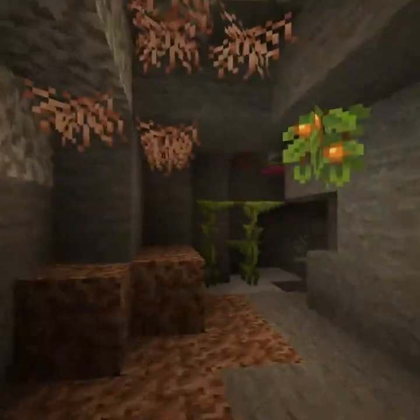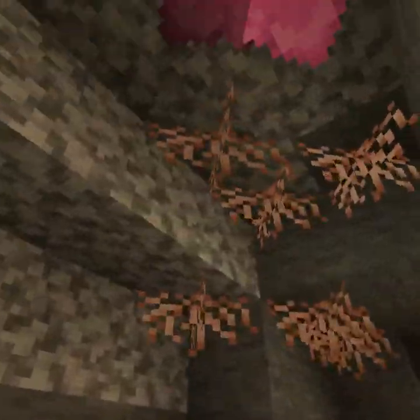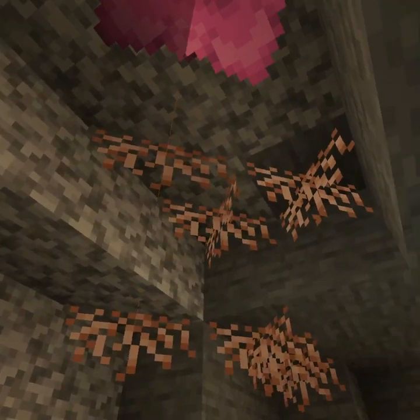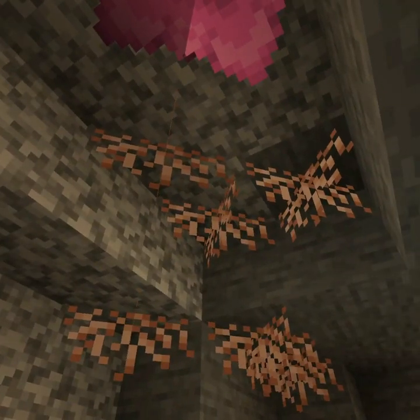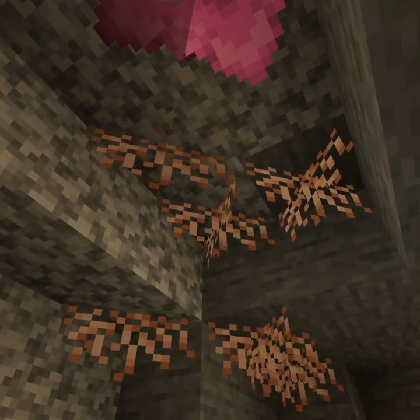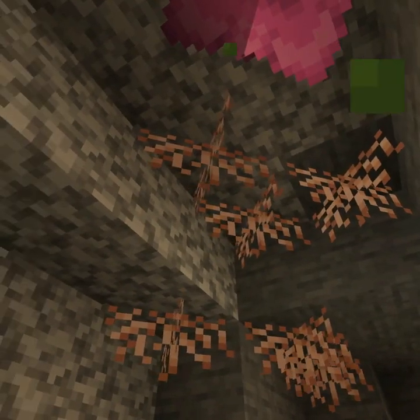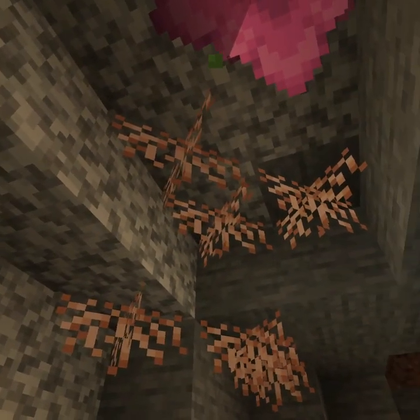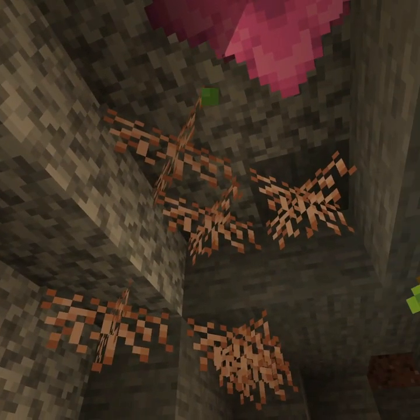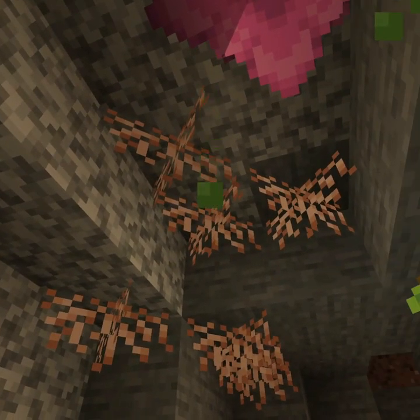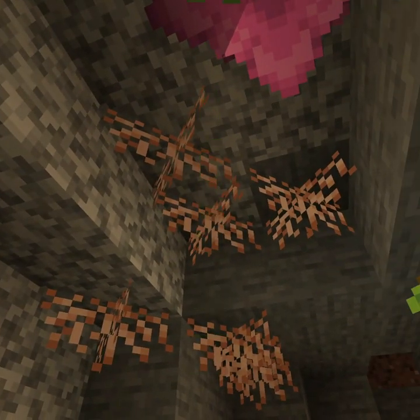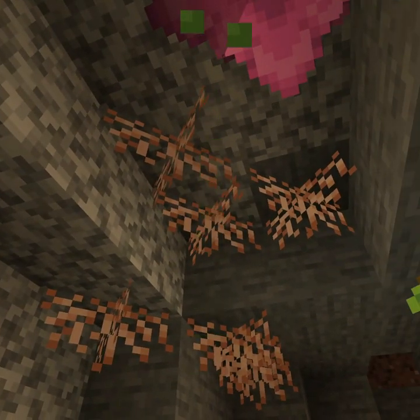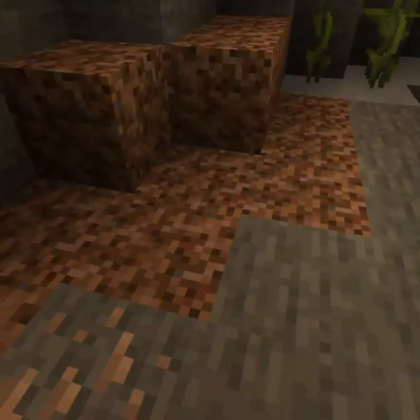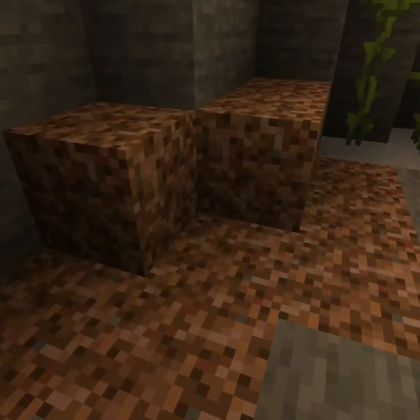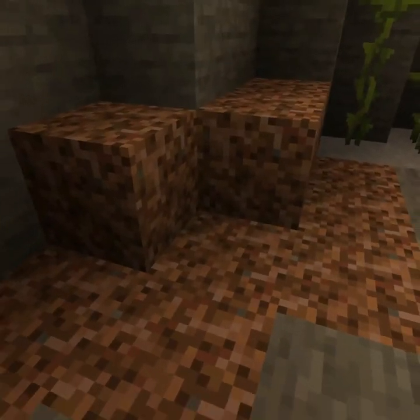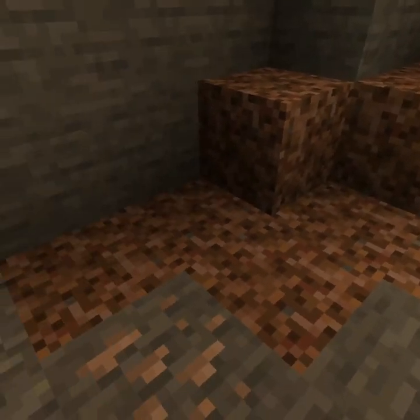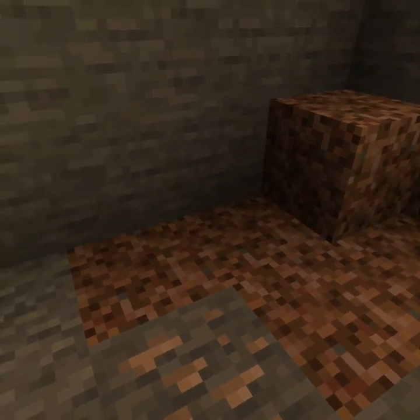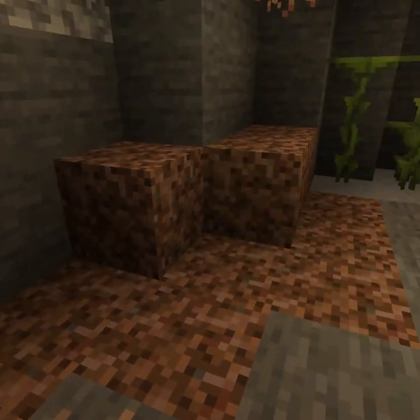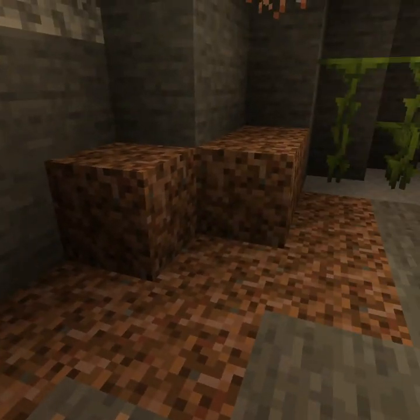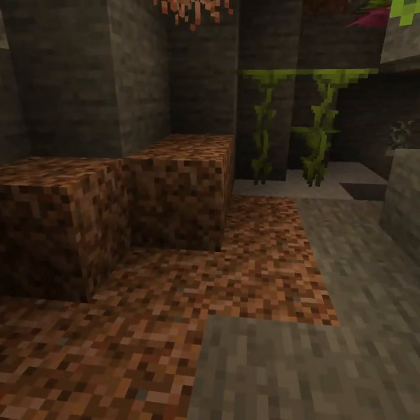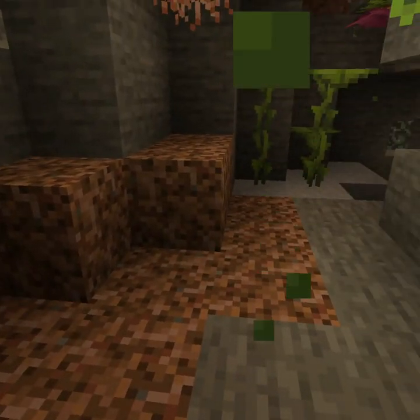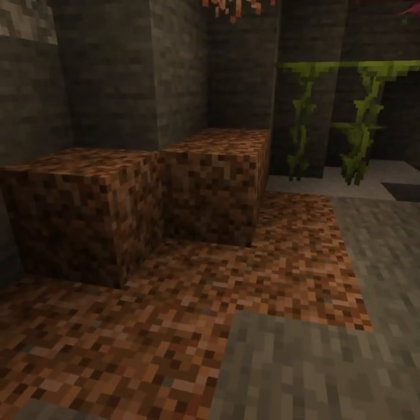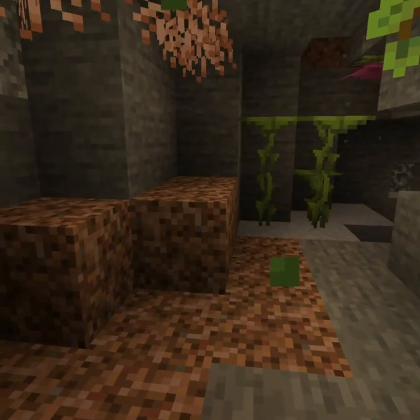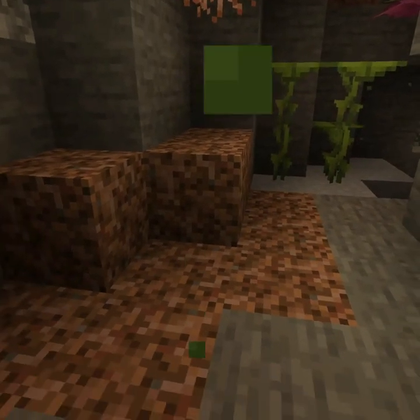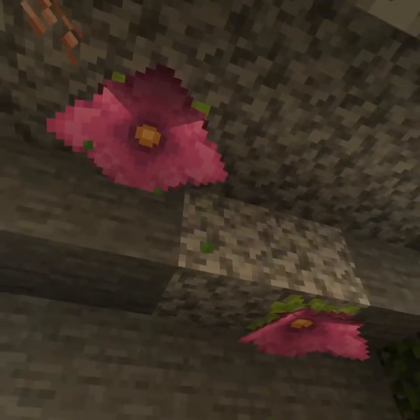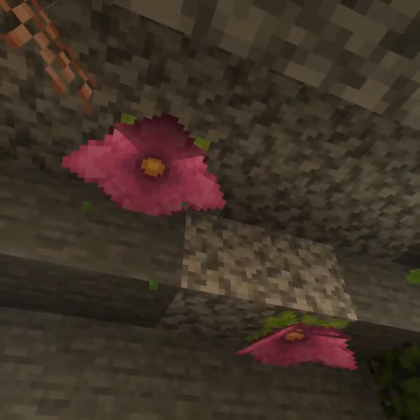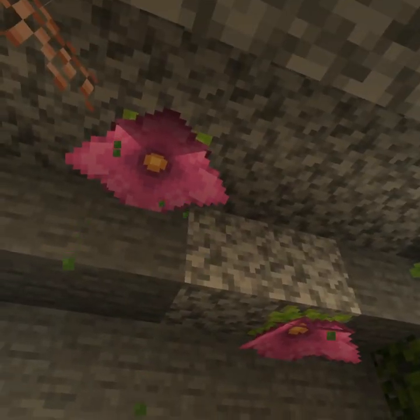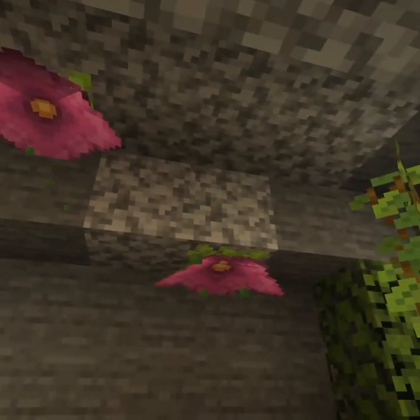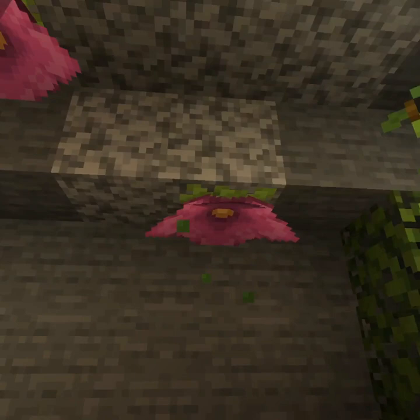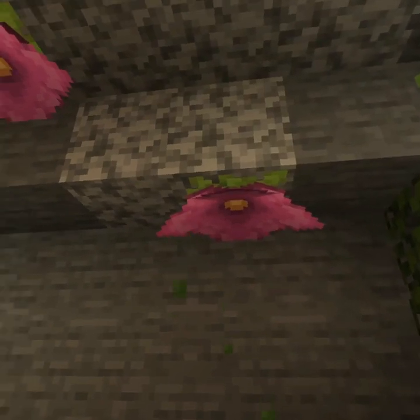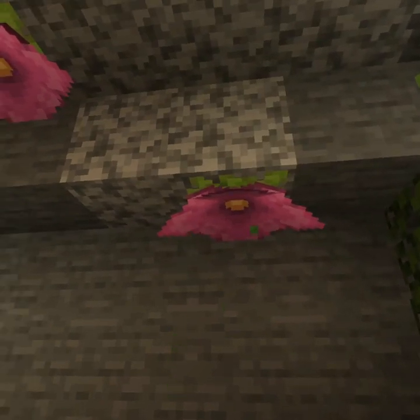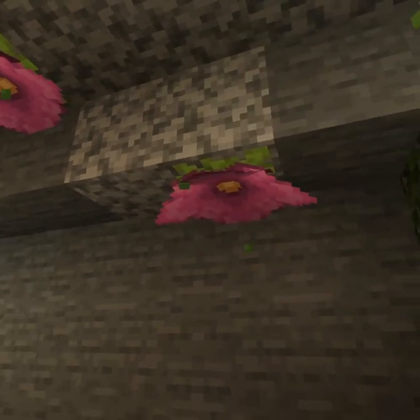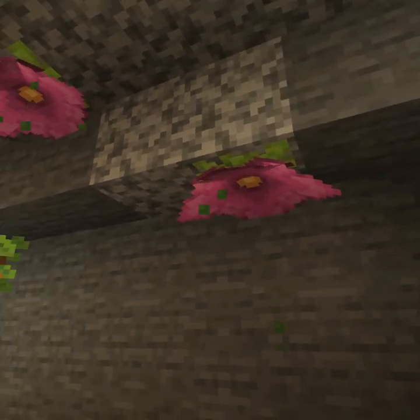You also have roots hanging from the ceiling. These don't do much, but they look decorative and beautiful. You have Rooted Grass, which adds a little bit more variant to your dirt — doesn't seem to have any additional effects so far. You have Spore Blossoms; they hang from the ceiling and drip this green gross particle effect.